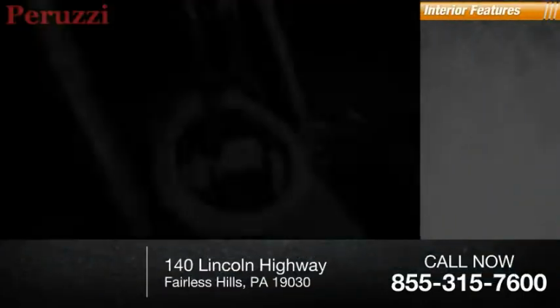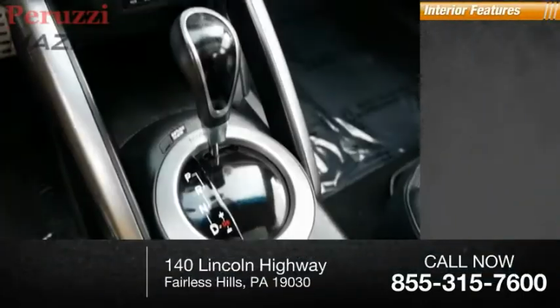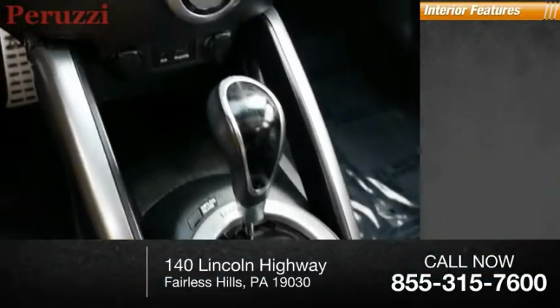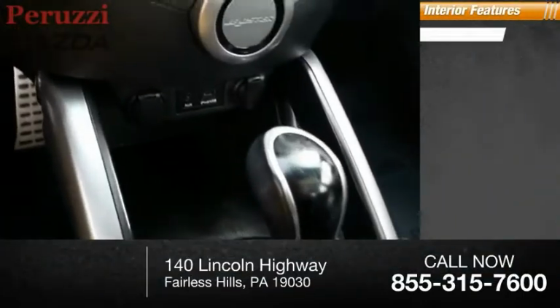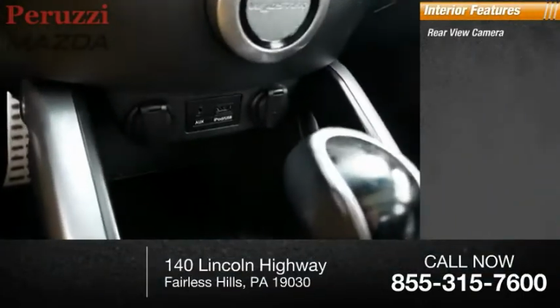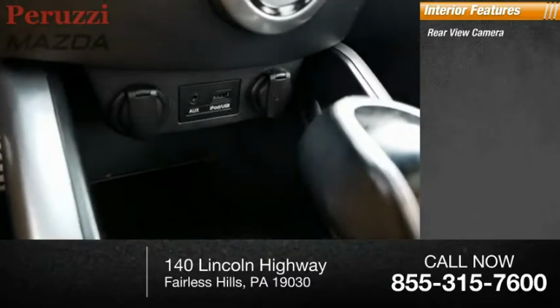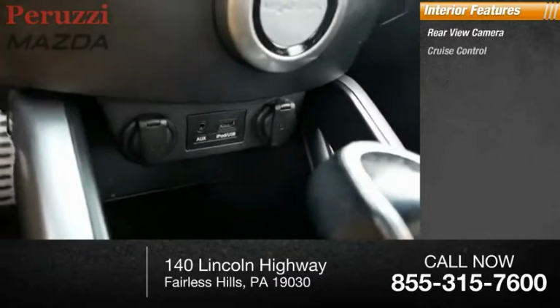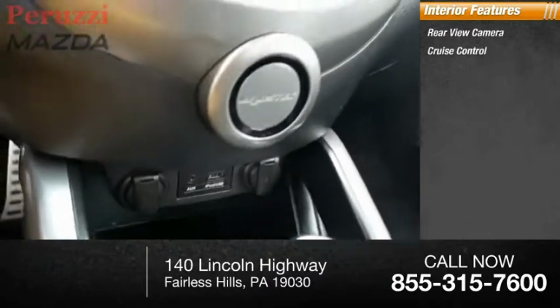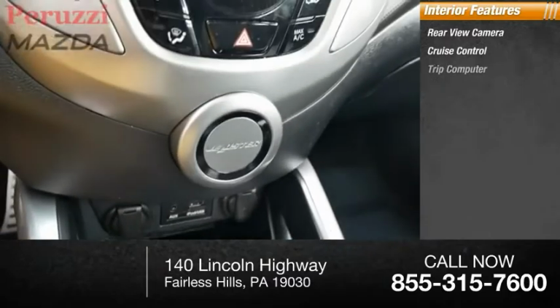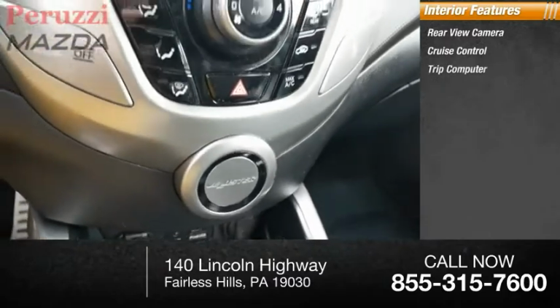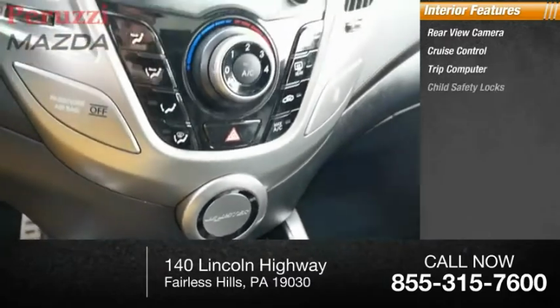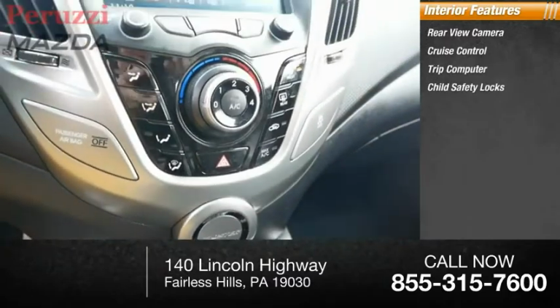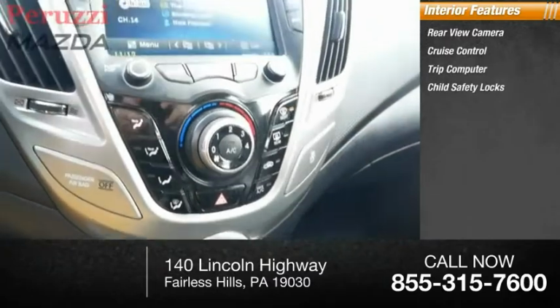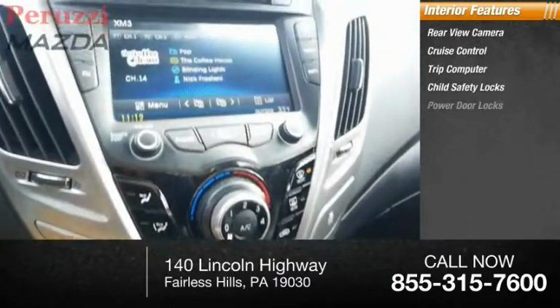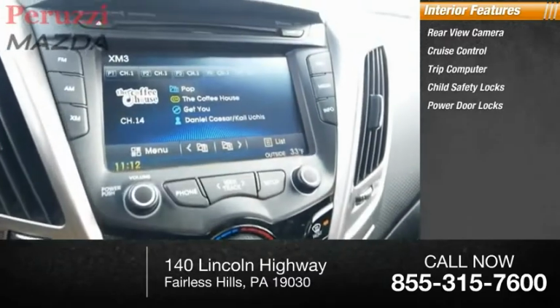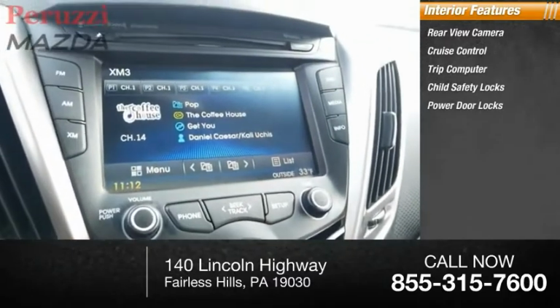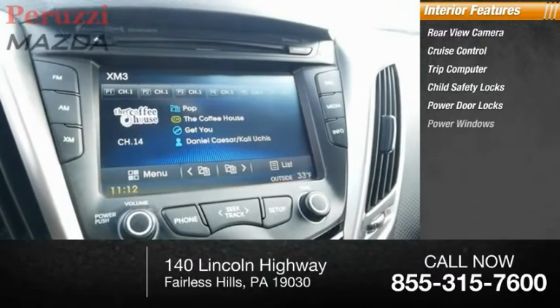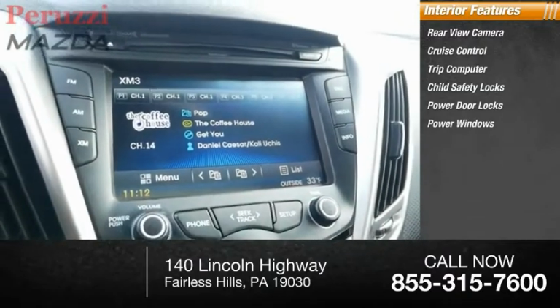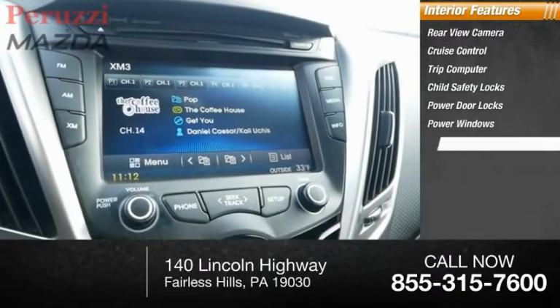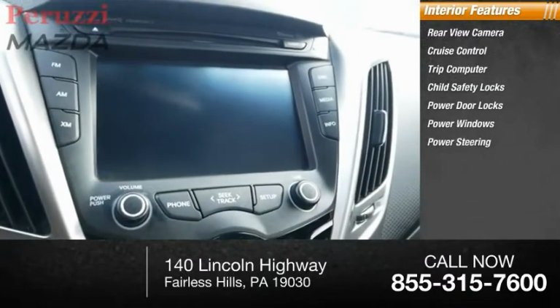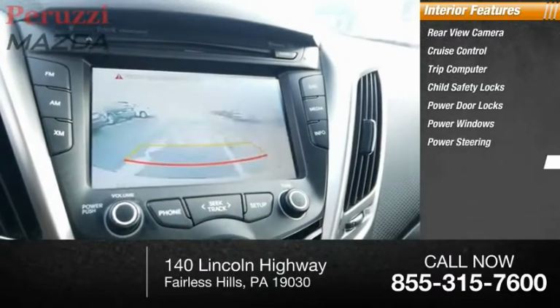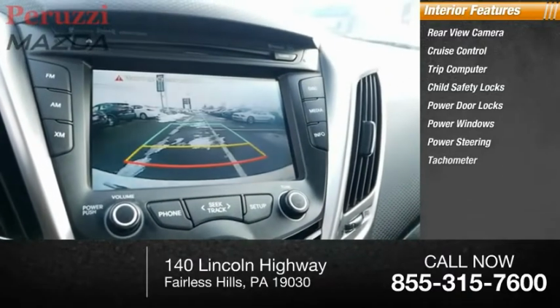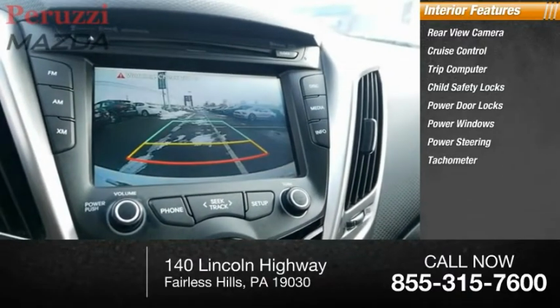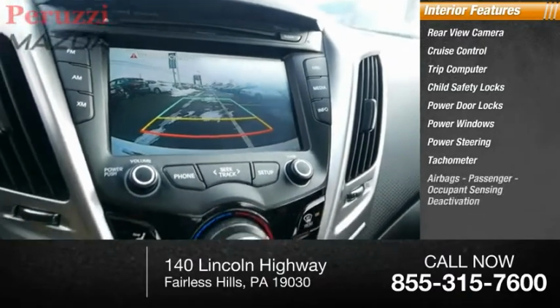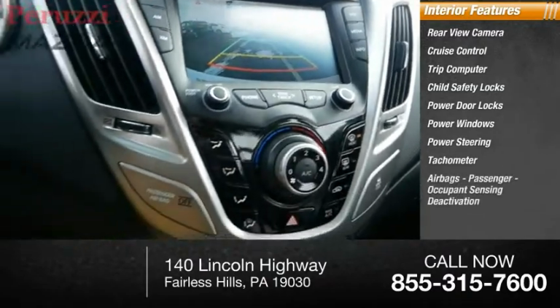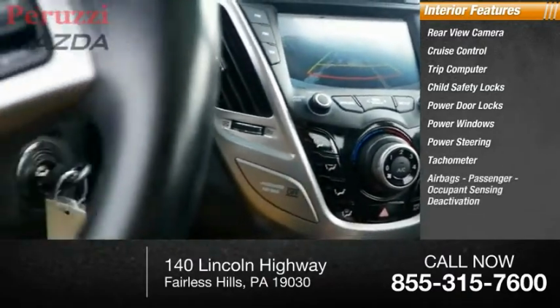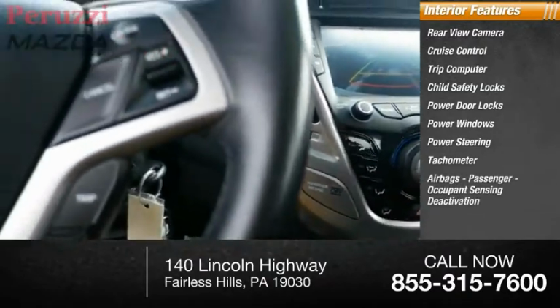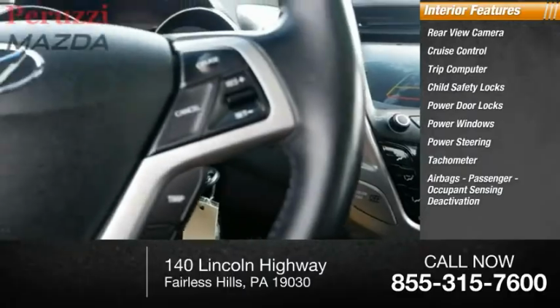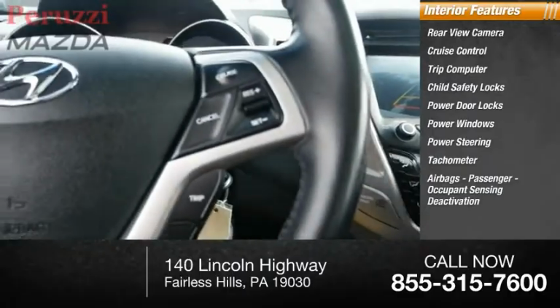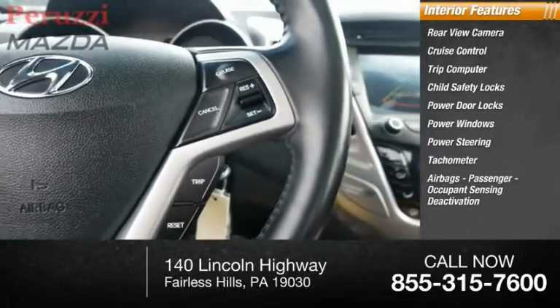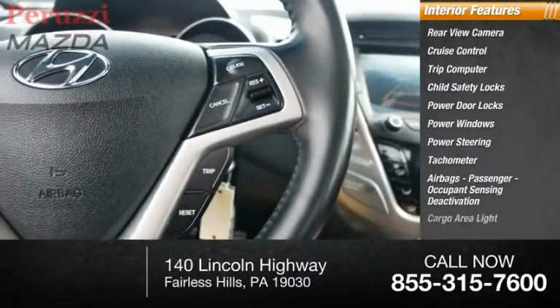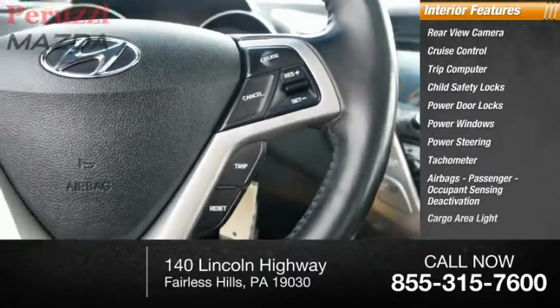Inside you'll find rear view camera, cruise control, trip computer, child safety locks, power door locks, power windows, power steering, tachometer, airbags, passenger occupant sensing deactivation, and cargo area light.